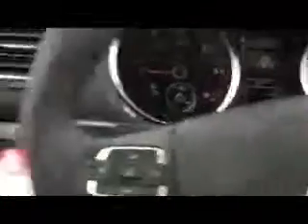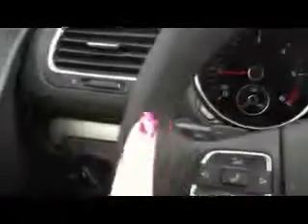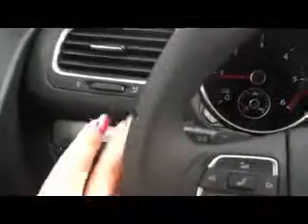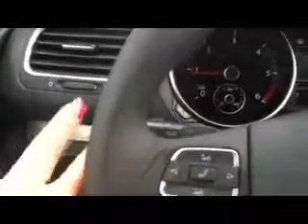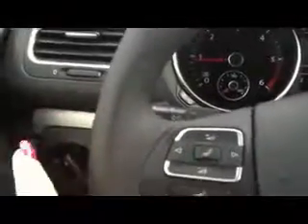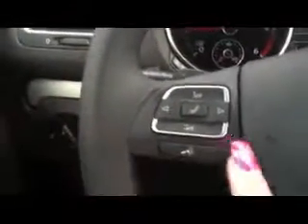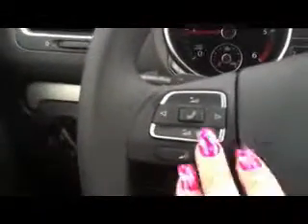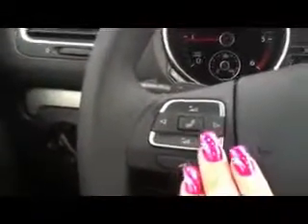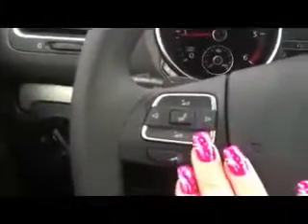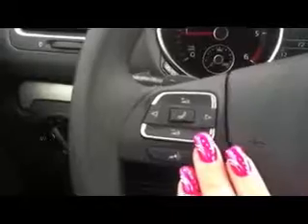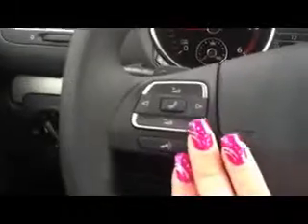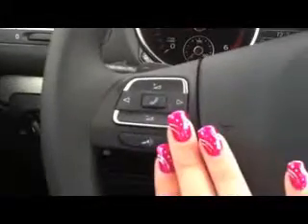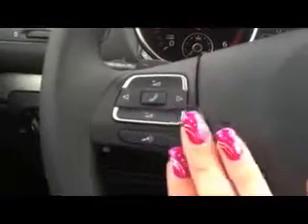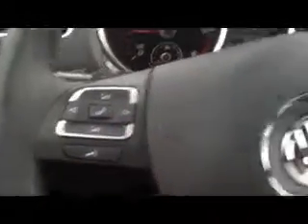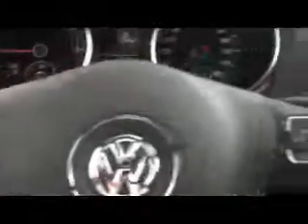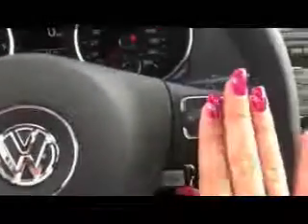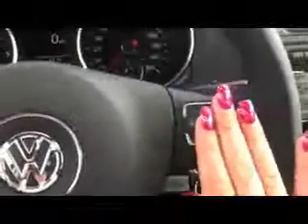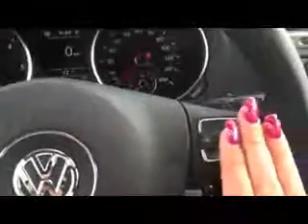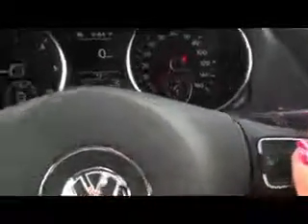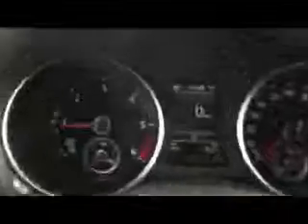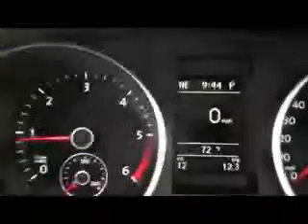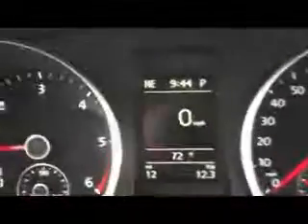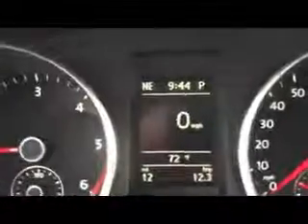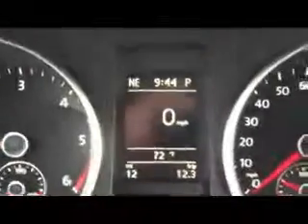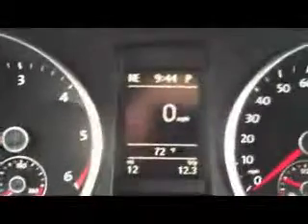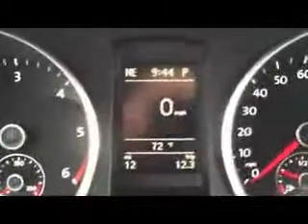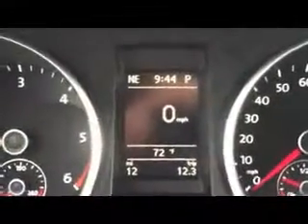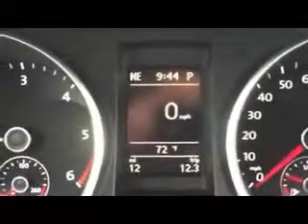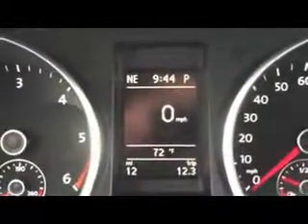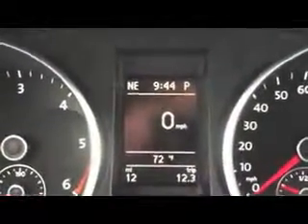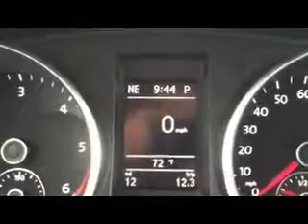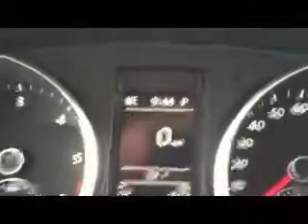It's got cruise control back here. You've got all your controls on the steering wheel here for Bluetooth. You have full MFI capabilities here, which is up here. And this one only has 12 miles on it, so it's brand new.